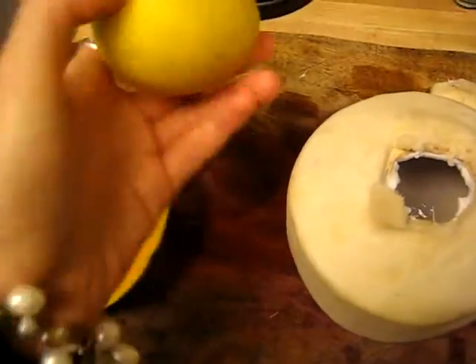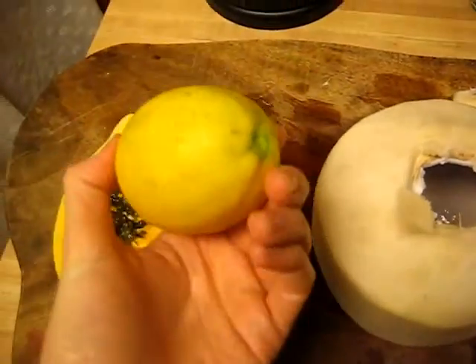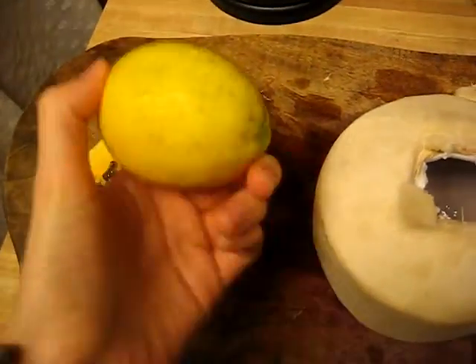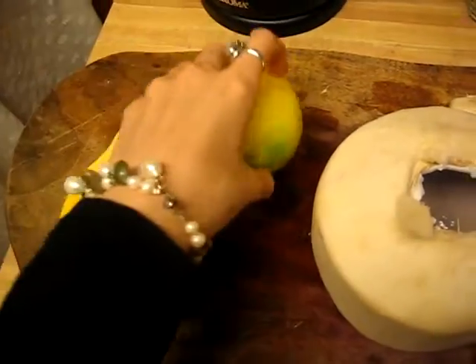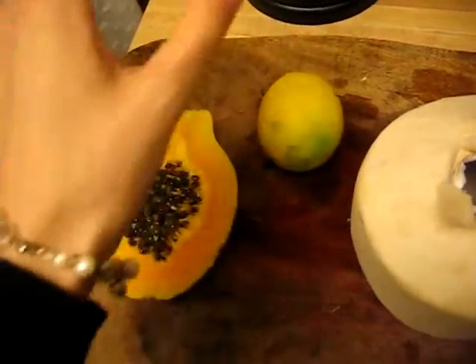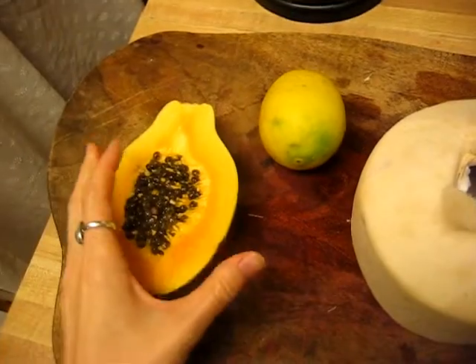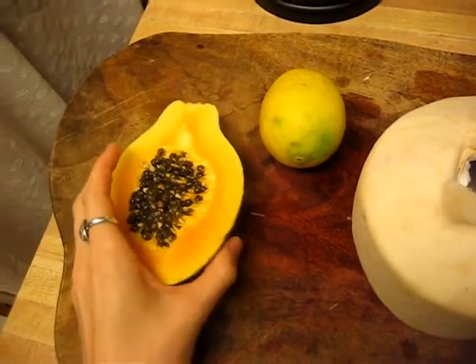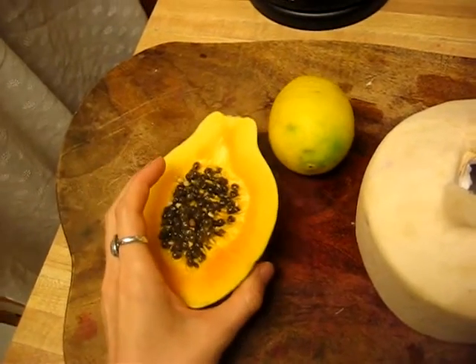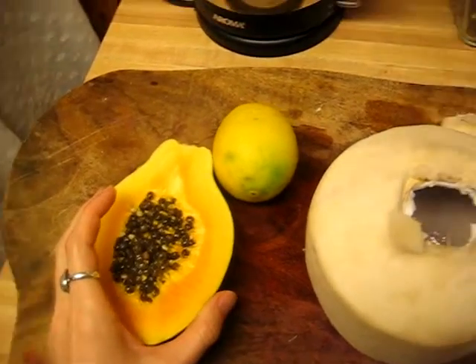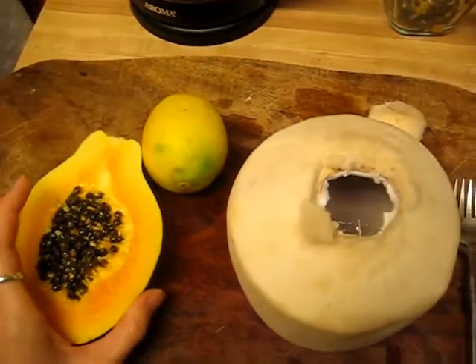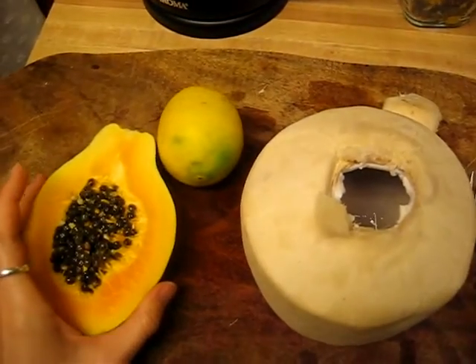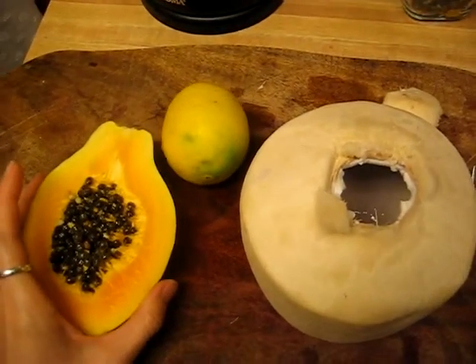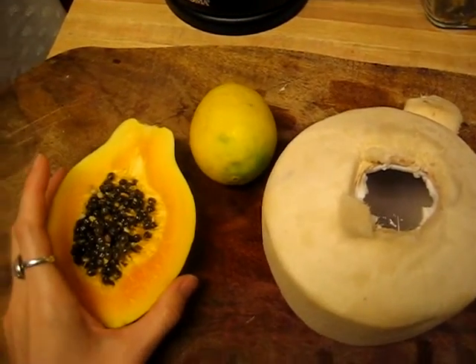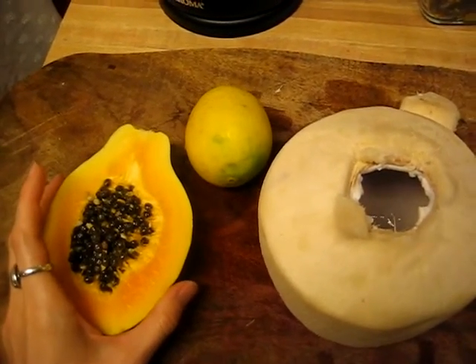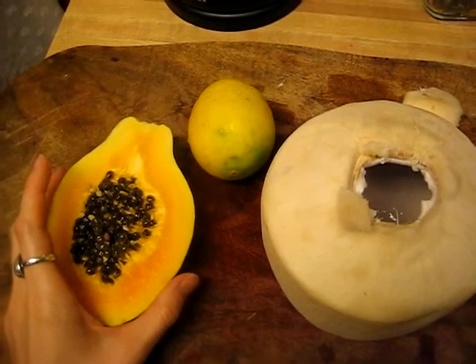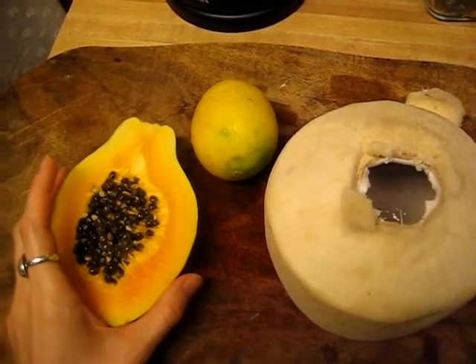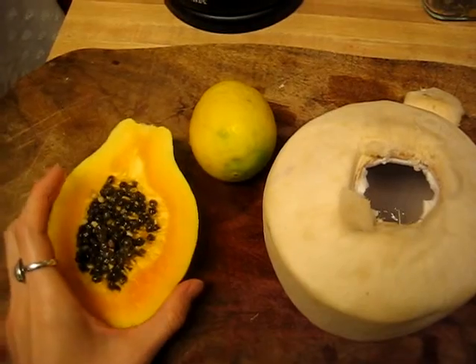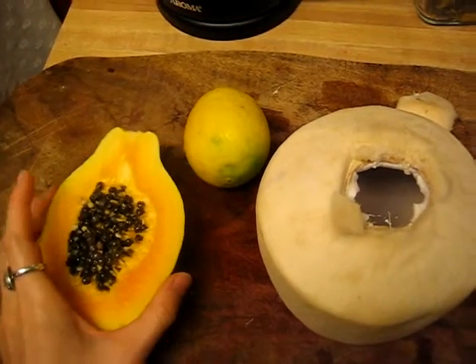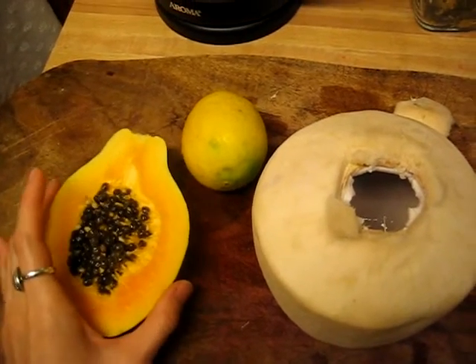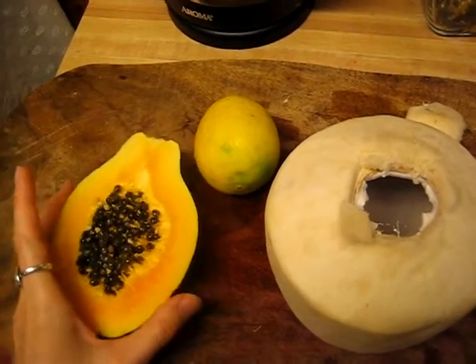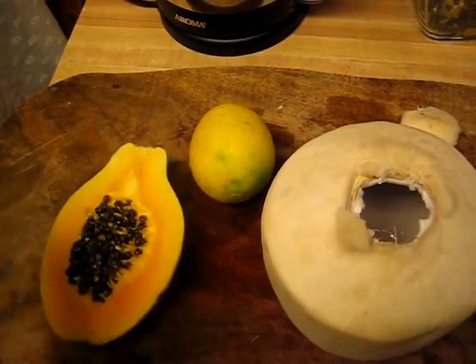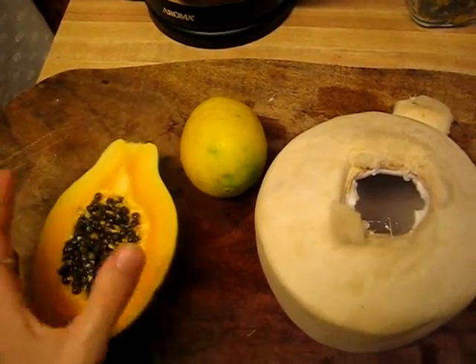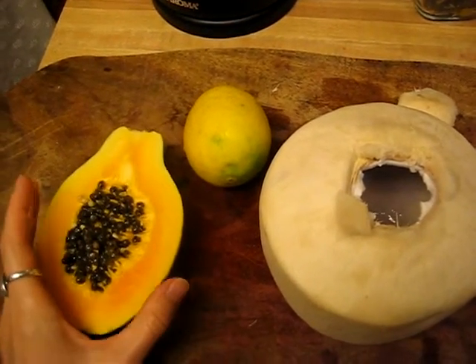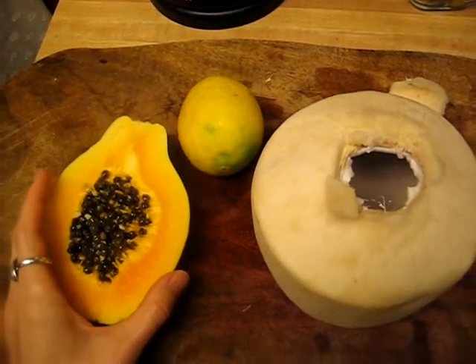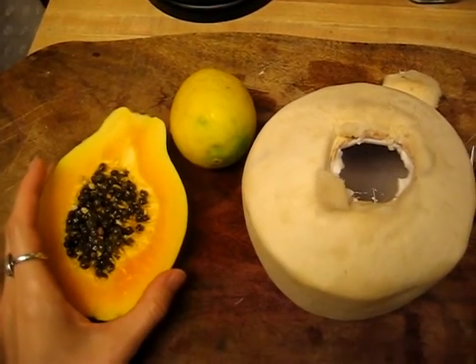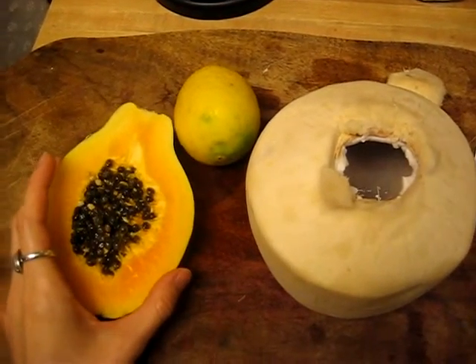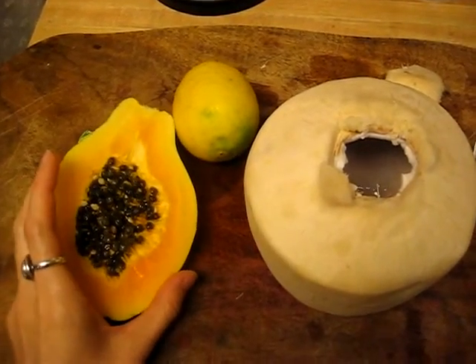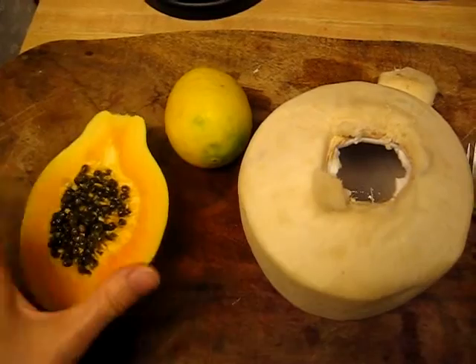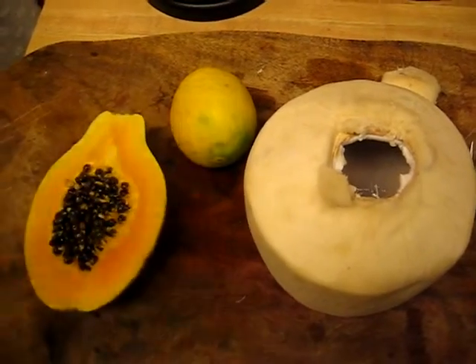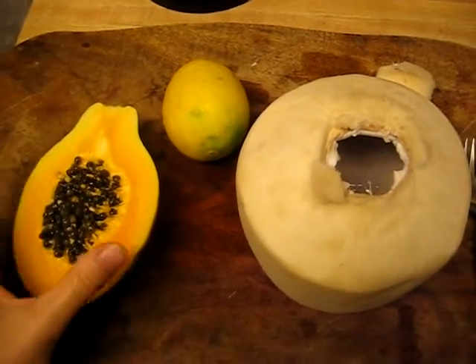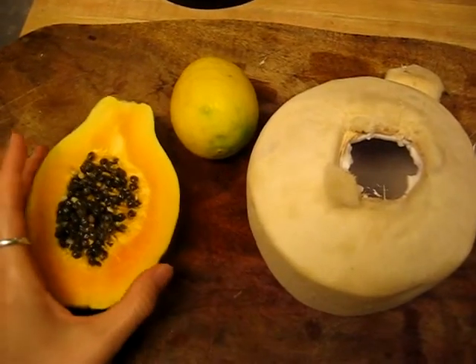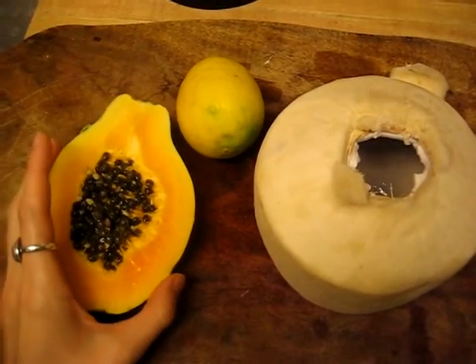And then I'm going to be adding a lemon. If you want to add any spices, like cayenne pepper, or a lime instead of lemon, you can do that as well, or some dill. I'm just going to make it really simple because I'm adding my cheese on top of this as well, just to make it a really filling salad.